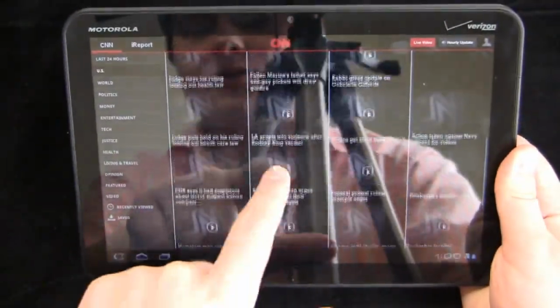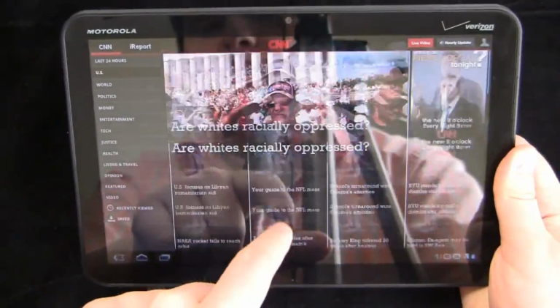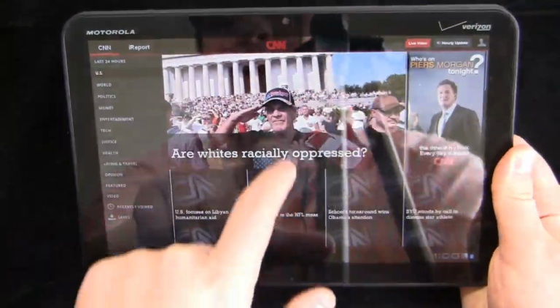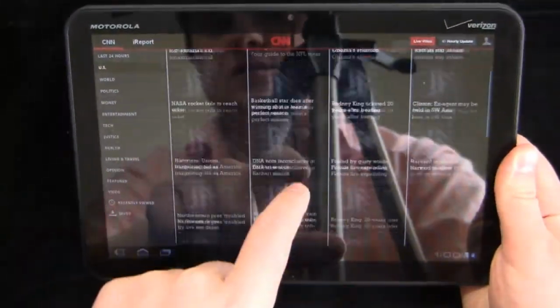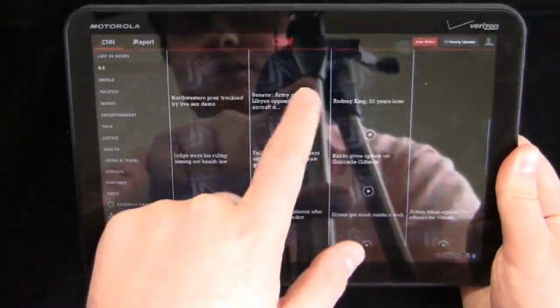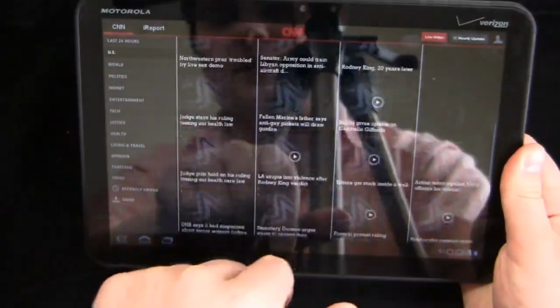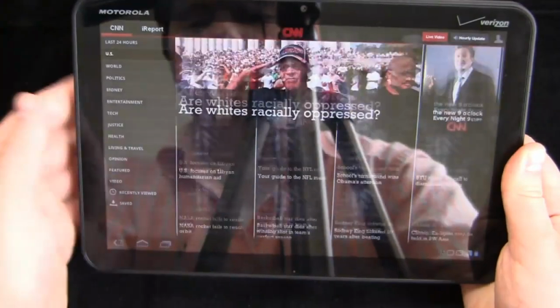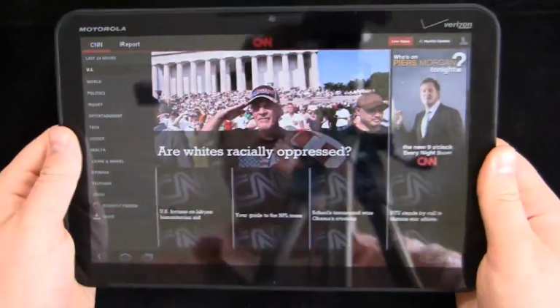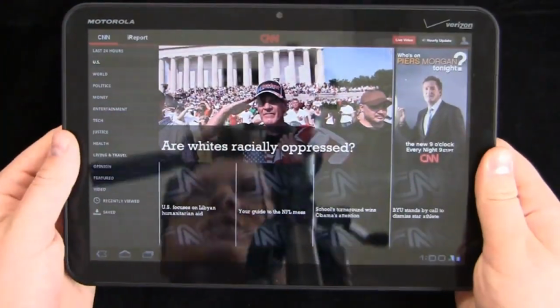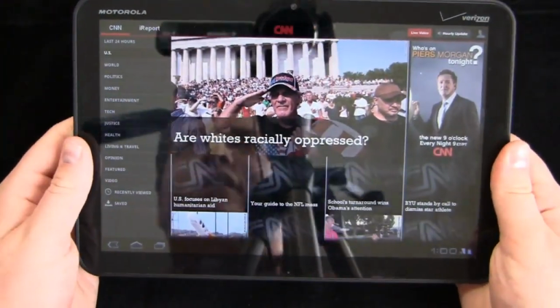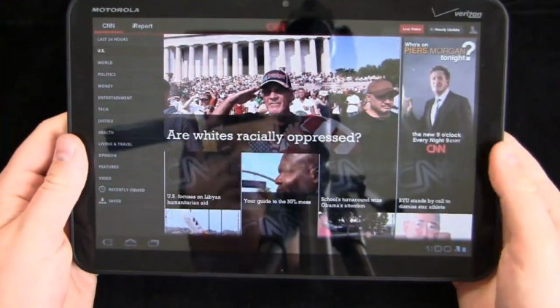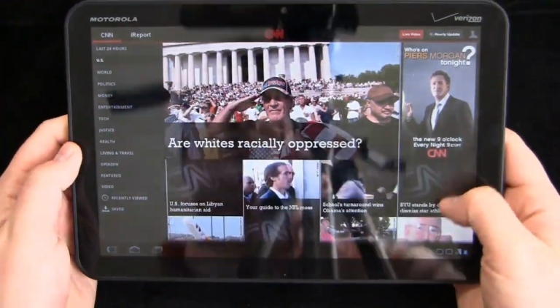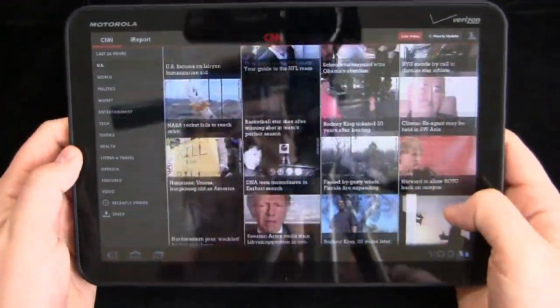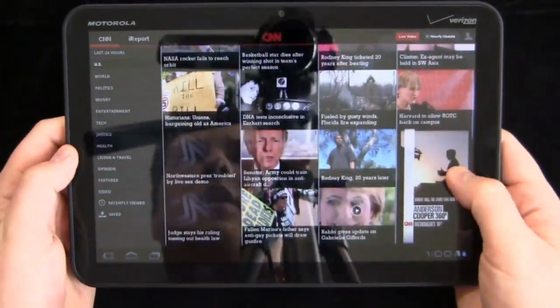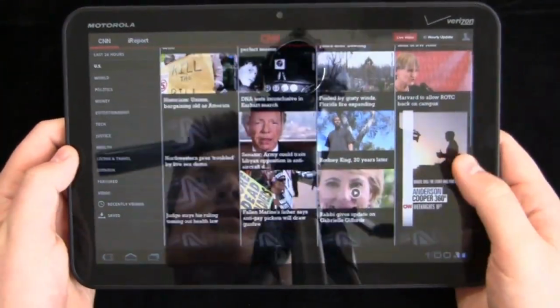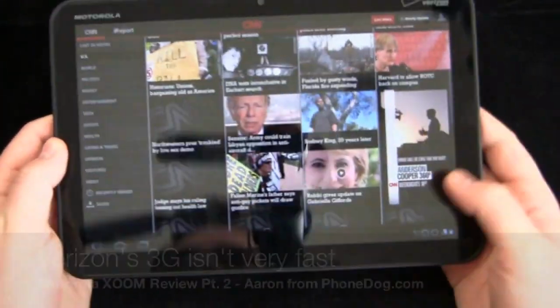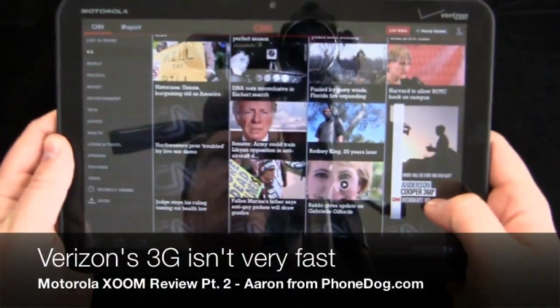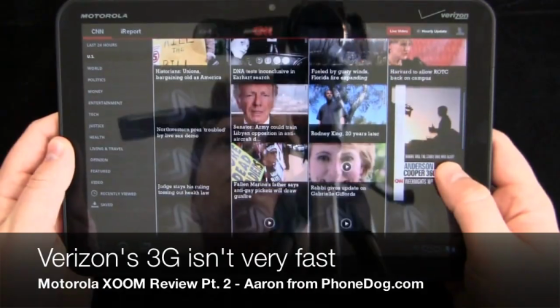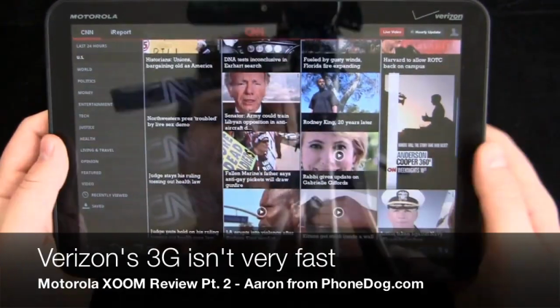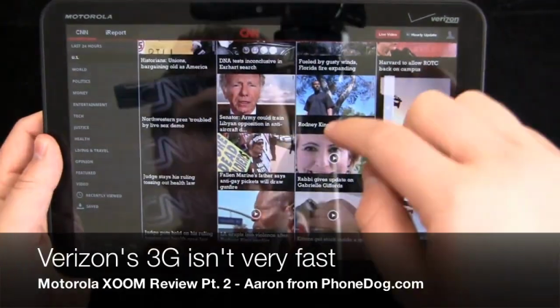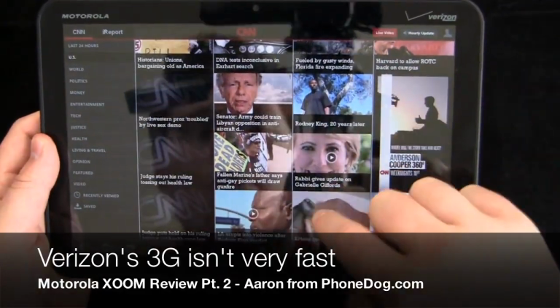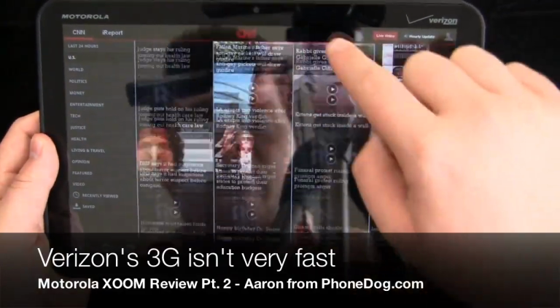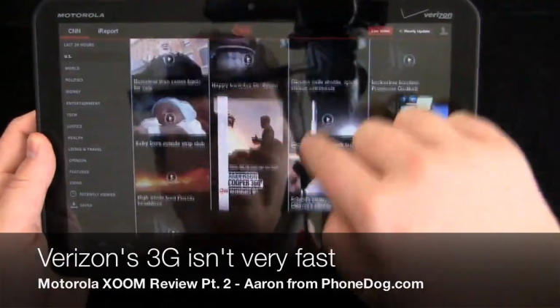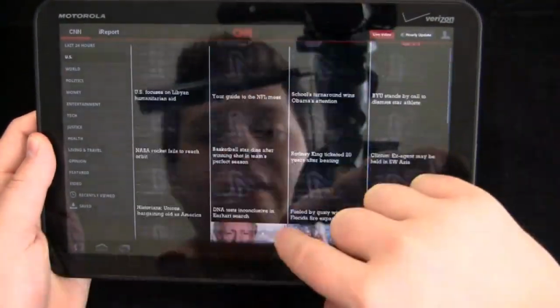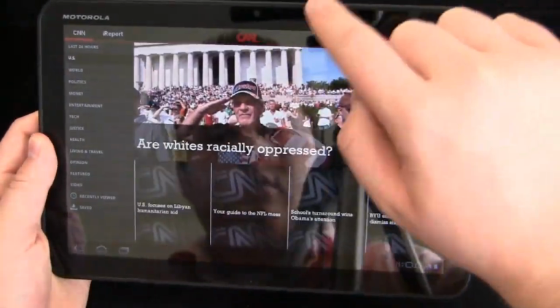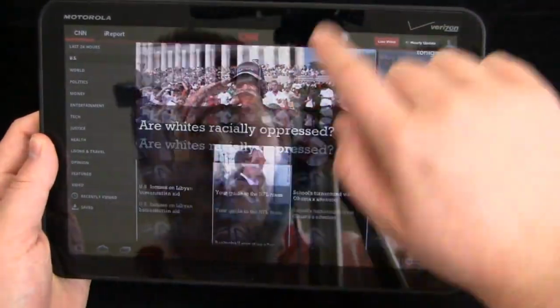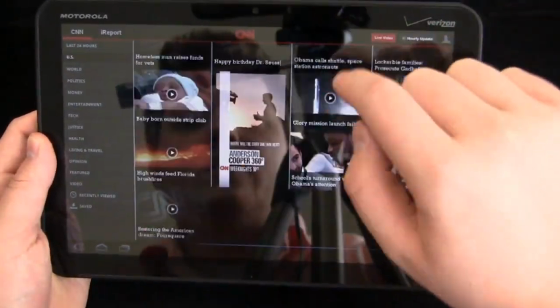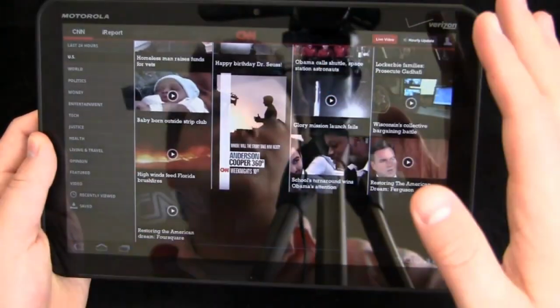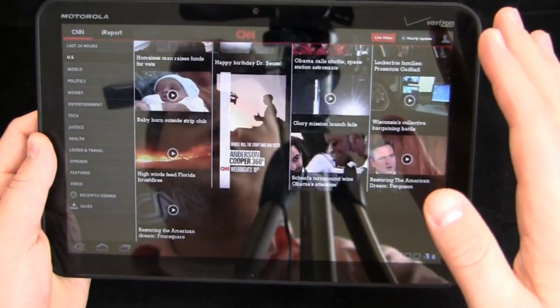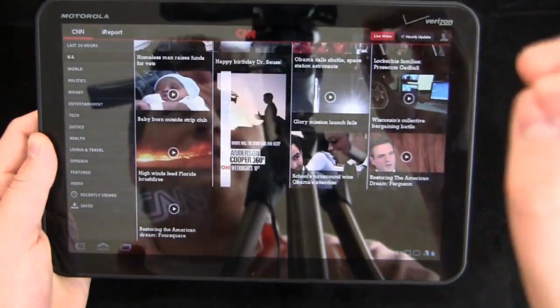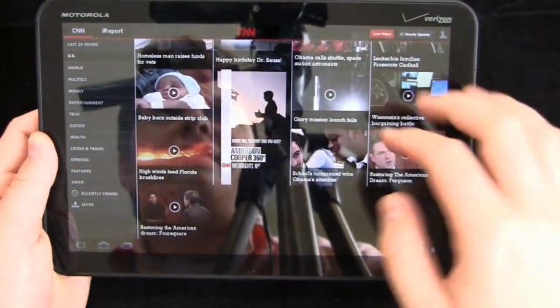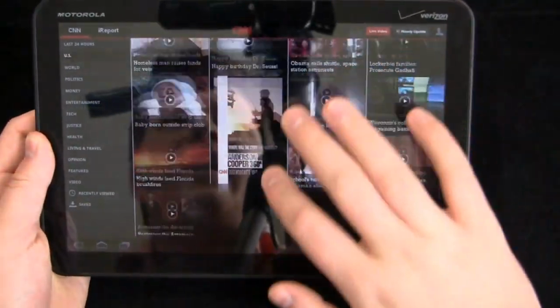The pictures are going to load — Verizon's 3G EVDO Revision A is not the fastest in the world, which is a stark contrast to their 4G. But you can see it's very quick to load. That dual-core Tegra processor is very fast.